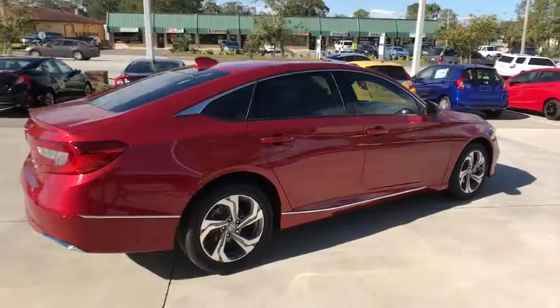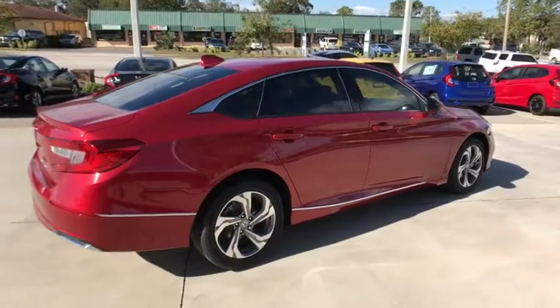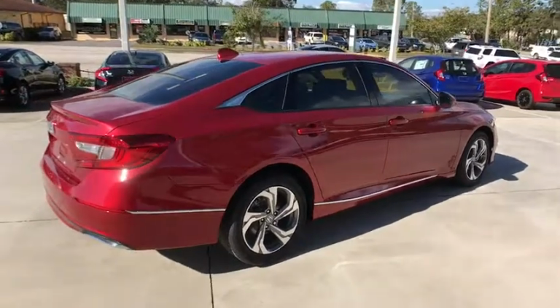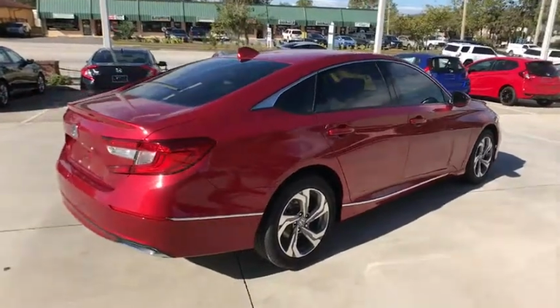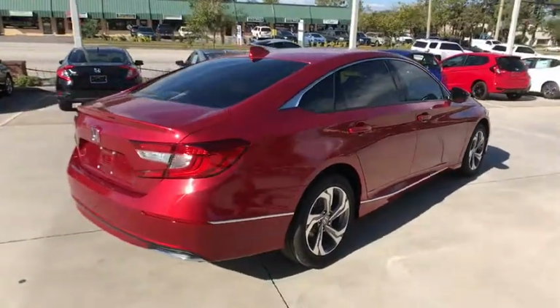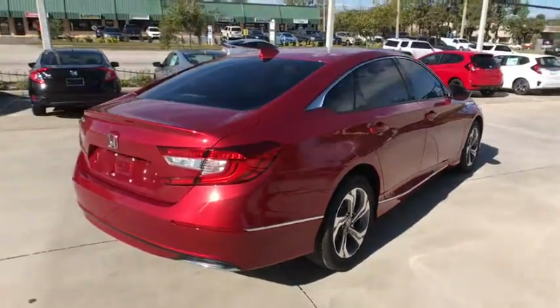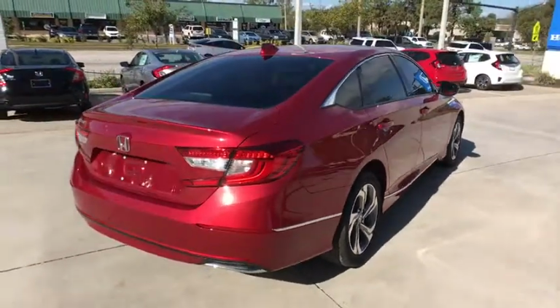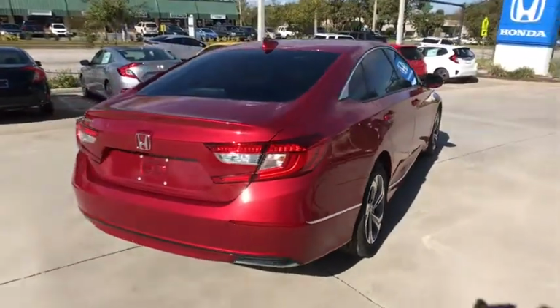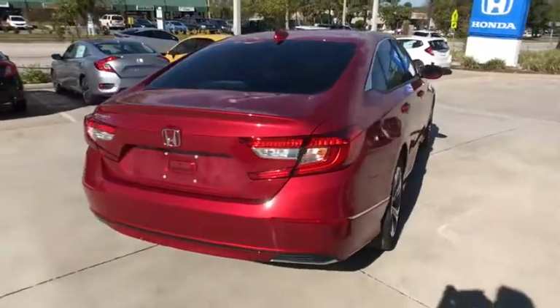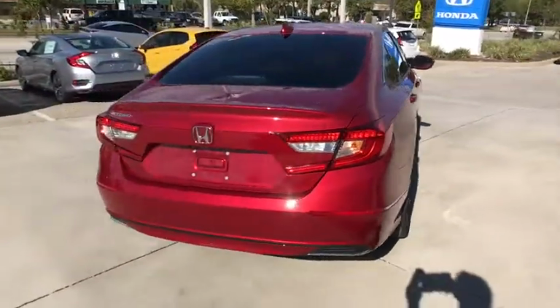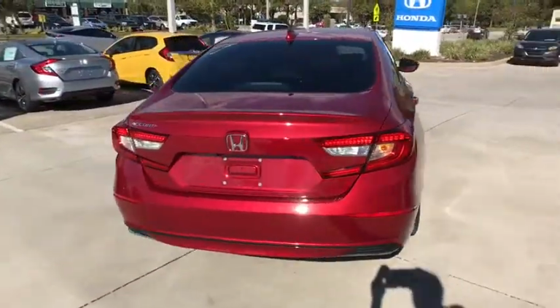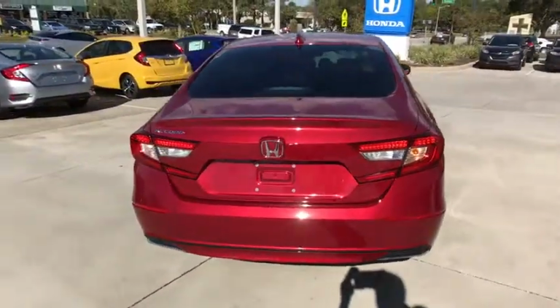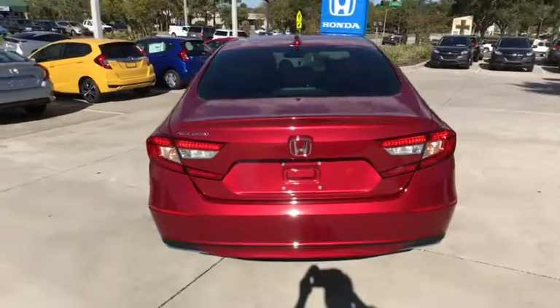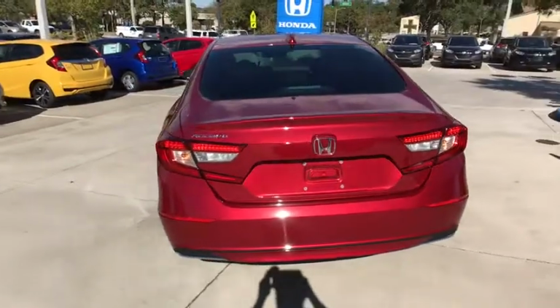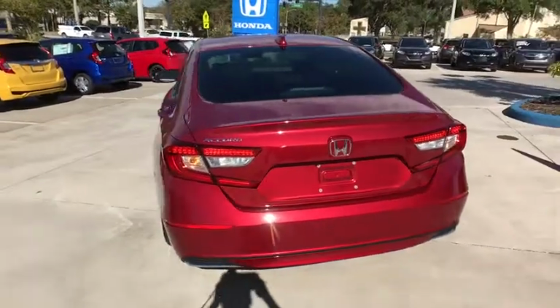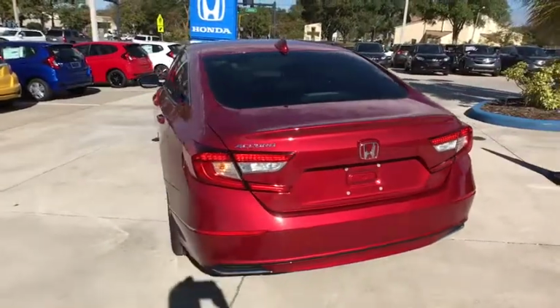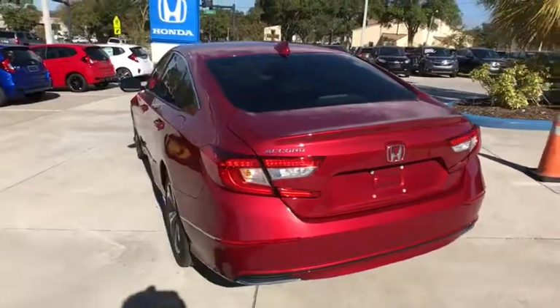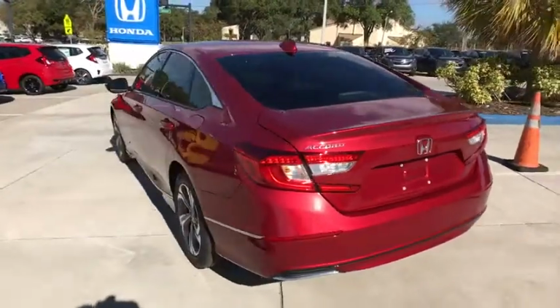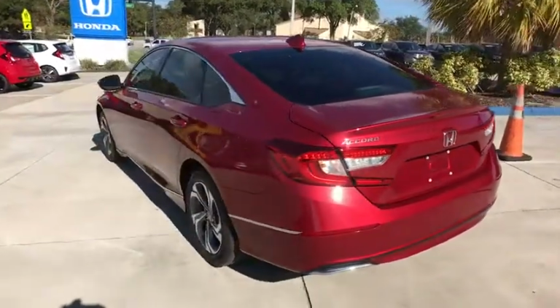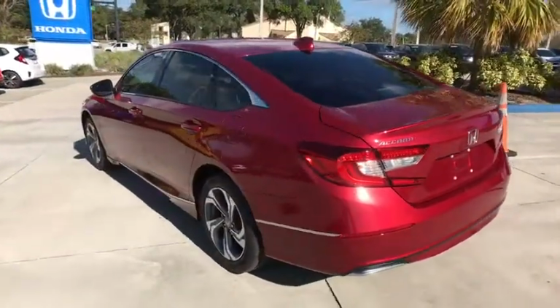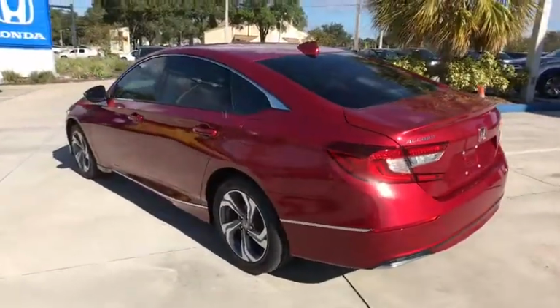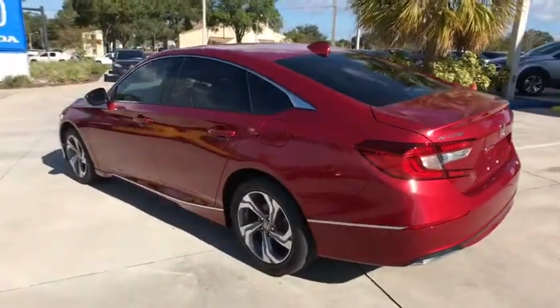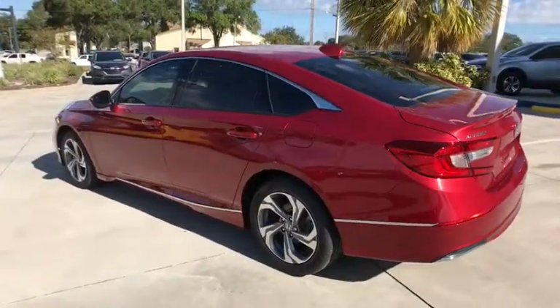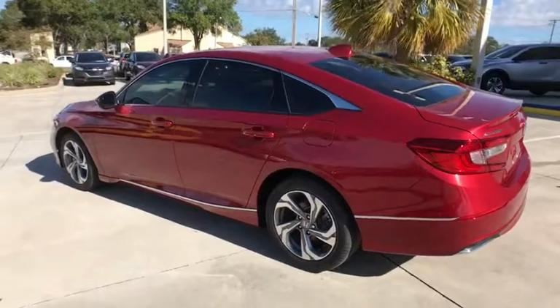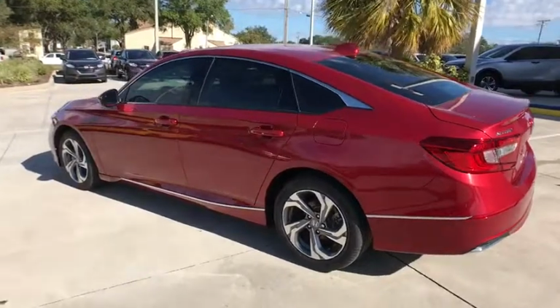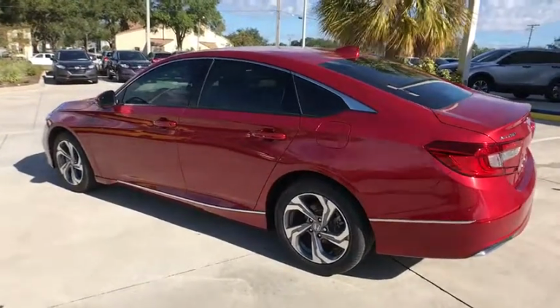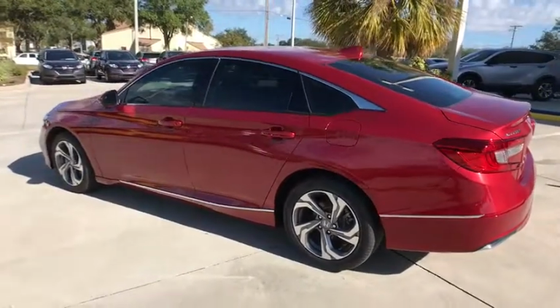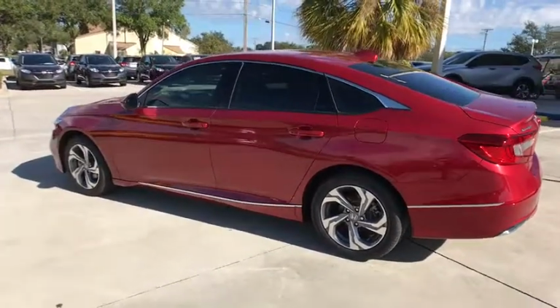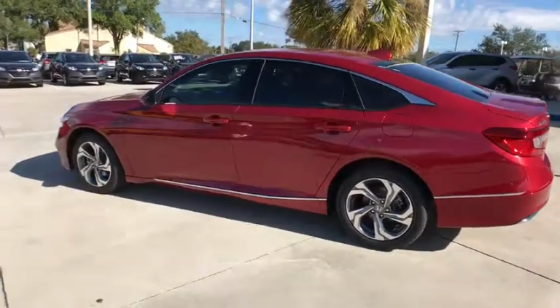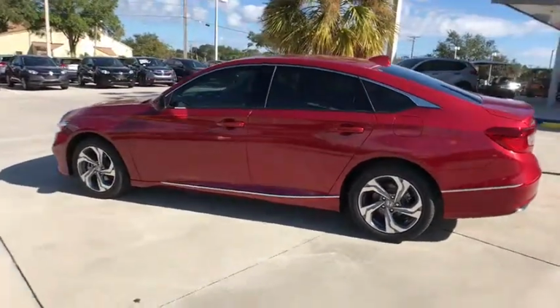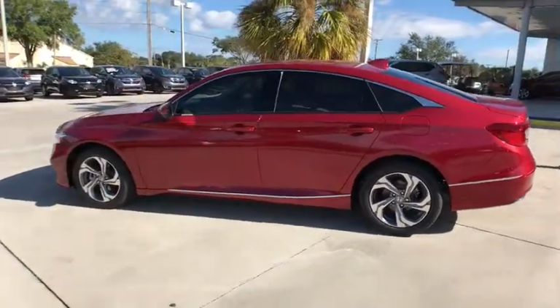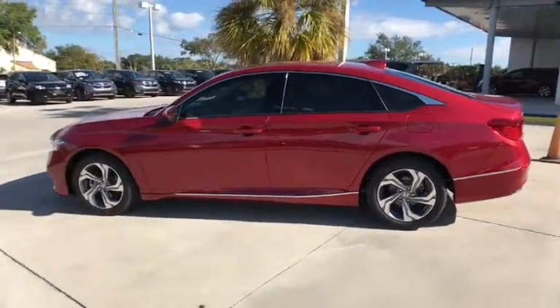Here are some of this vehicle's great options: traction control, power passenger seat, dual airbags, leather-wrapped steering wheel, power steering, alloy wheels, four-wheel disc brakes, security system, electronic stability control, heated front seat.